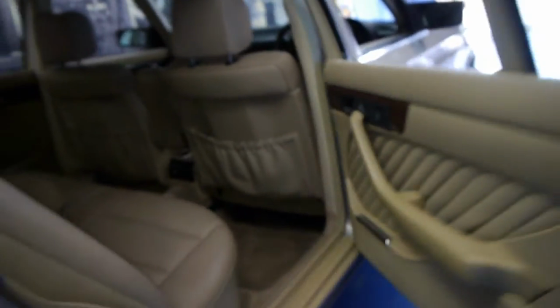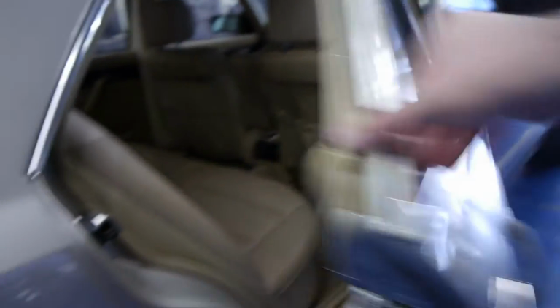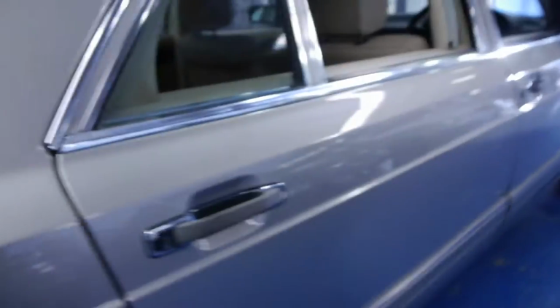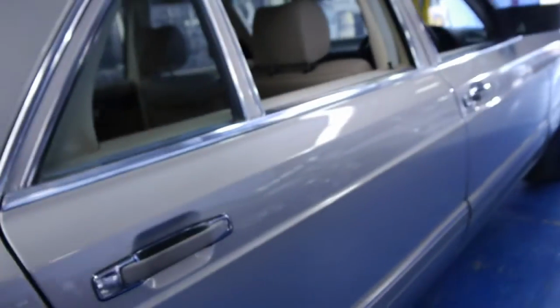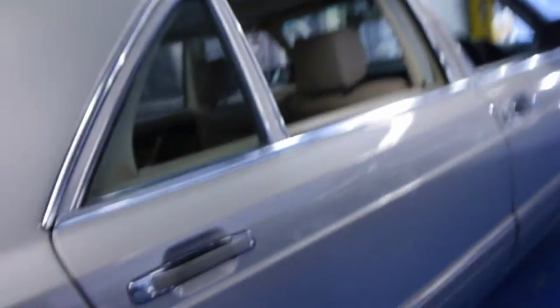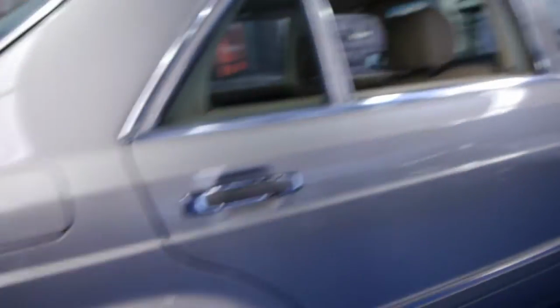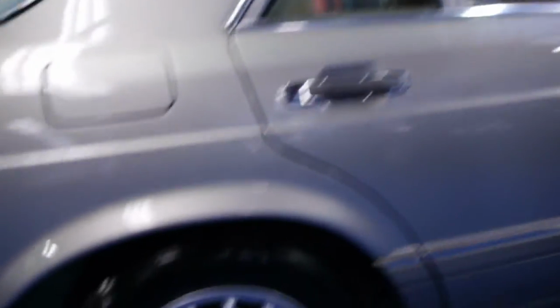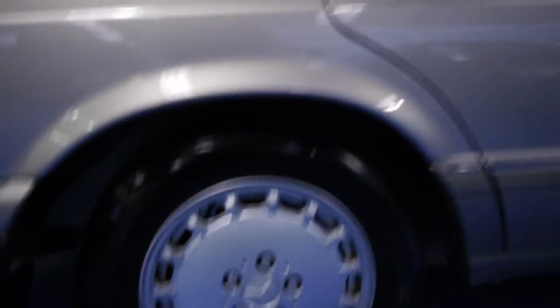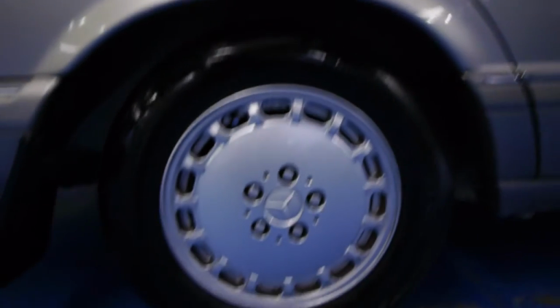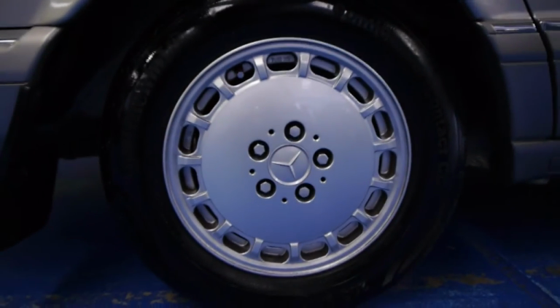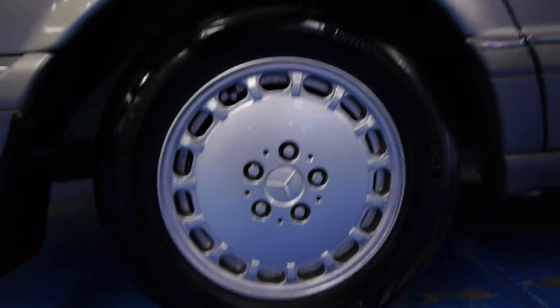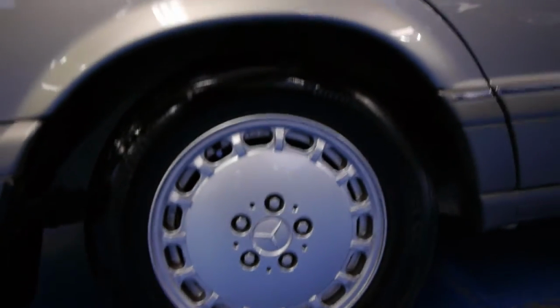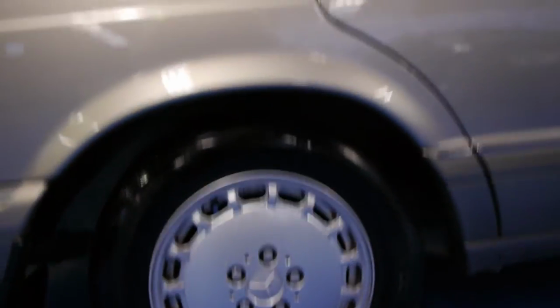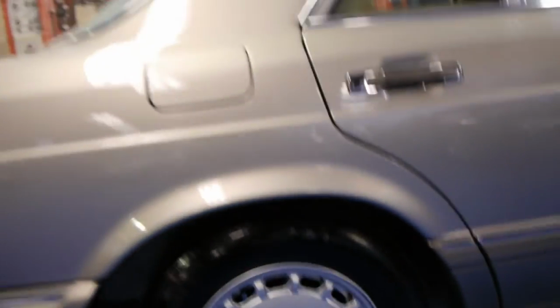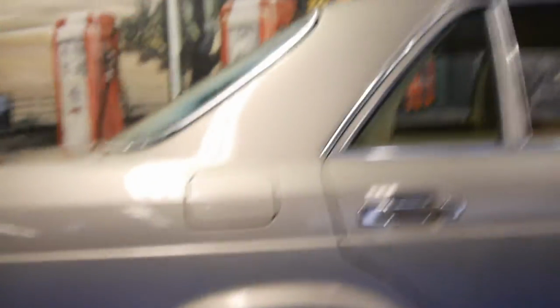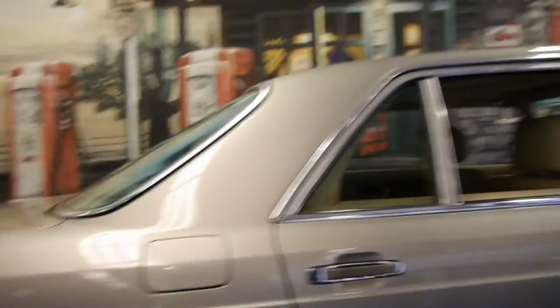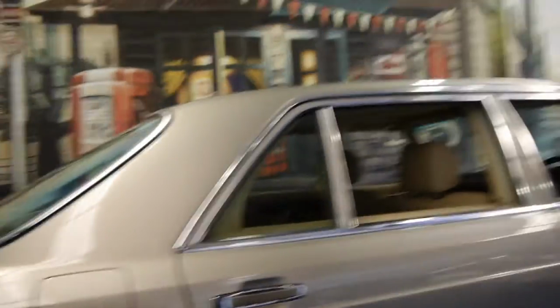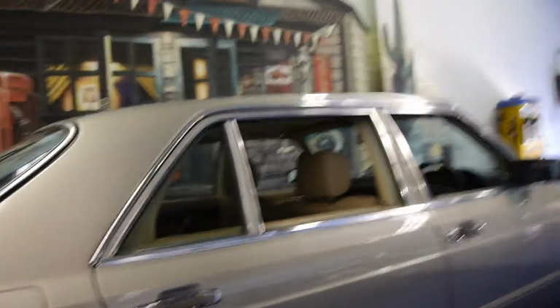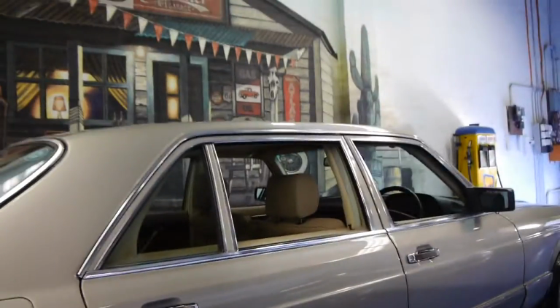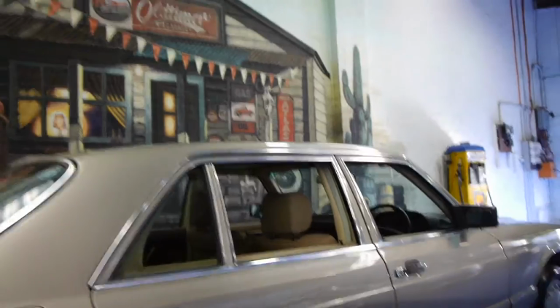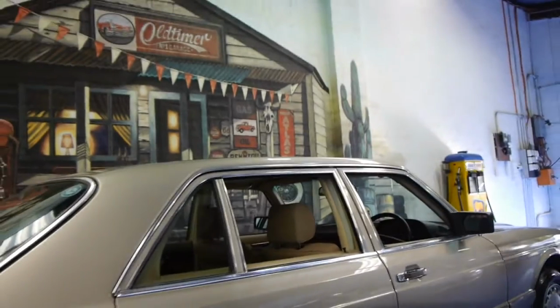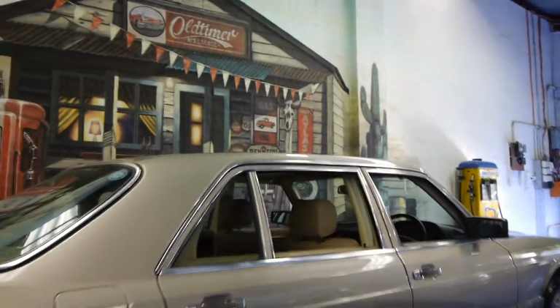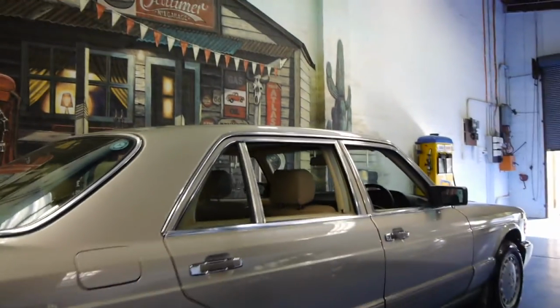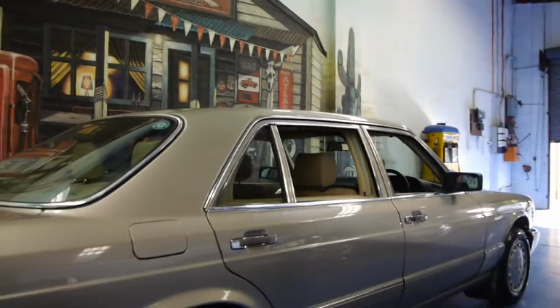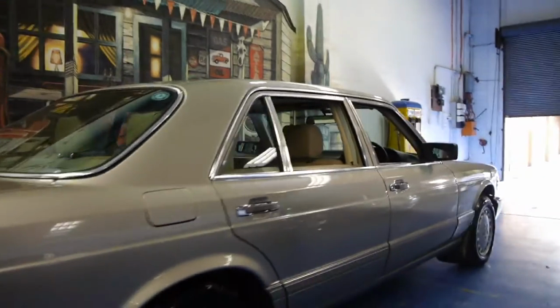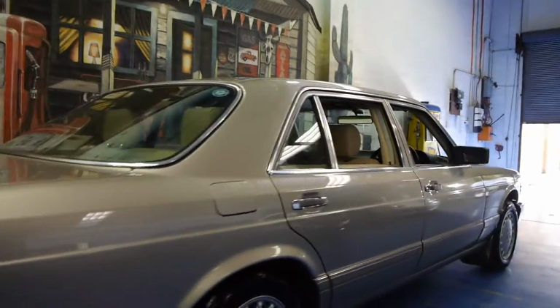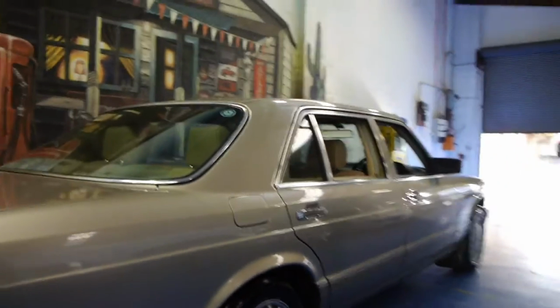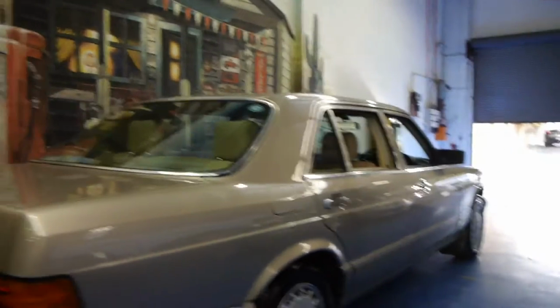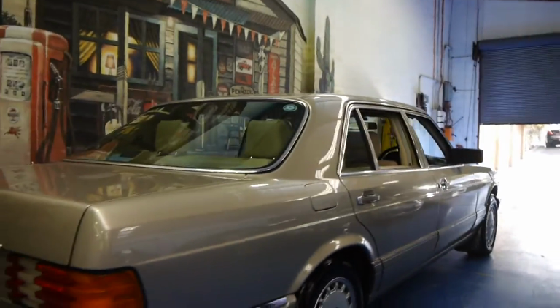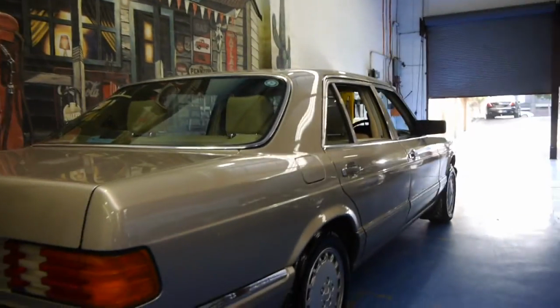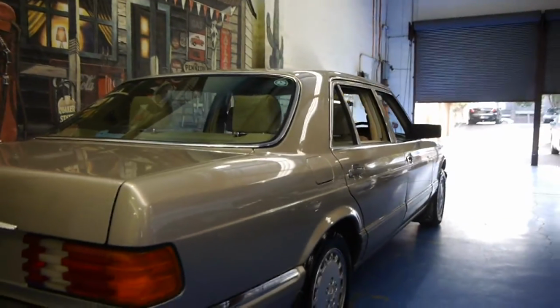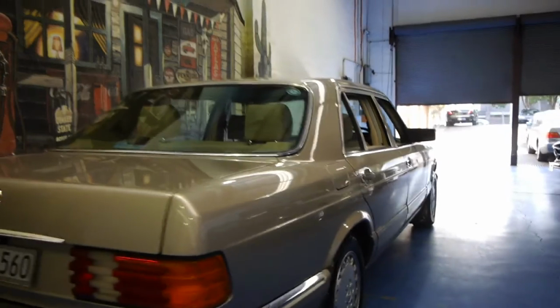The wheels are in absolutely immaculate condition — not a single mark. This car has four Continental tyres in new condition. I believe this colour is called Smoke Silver.